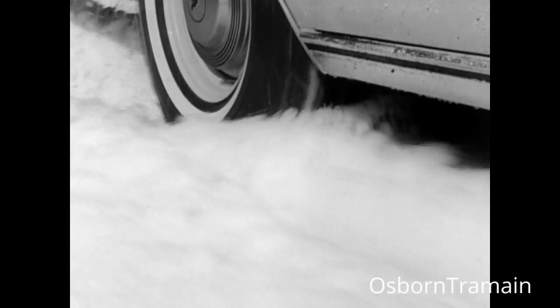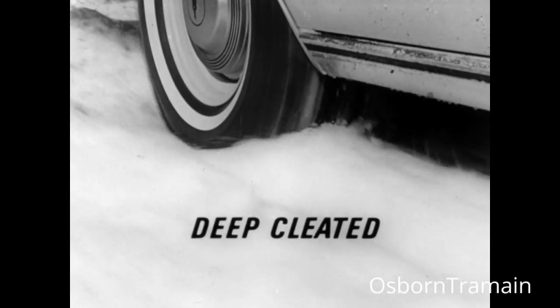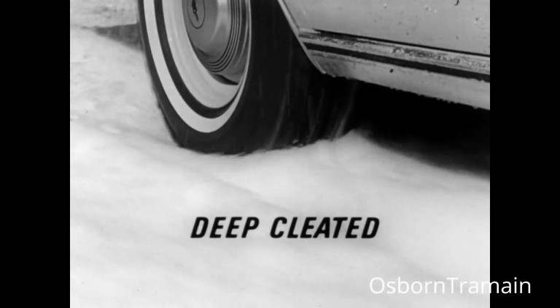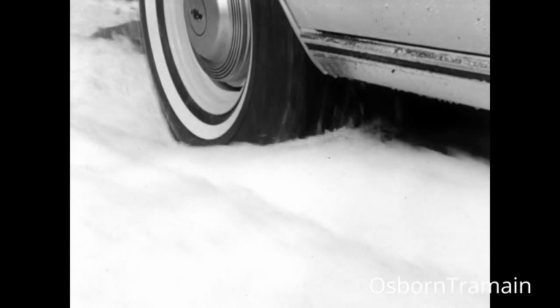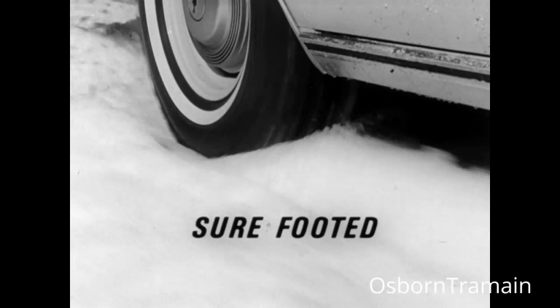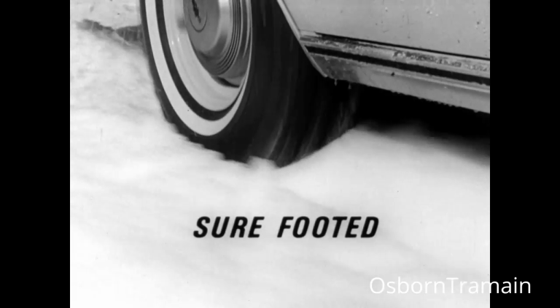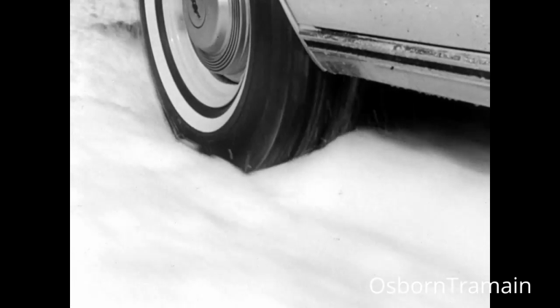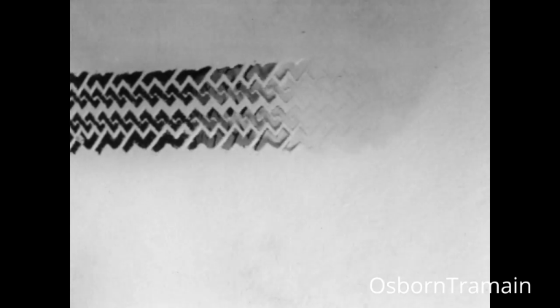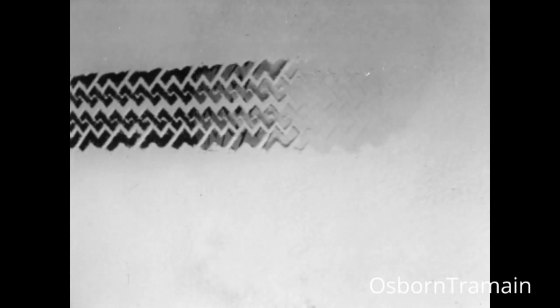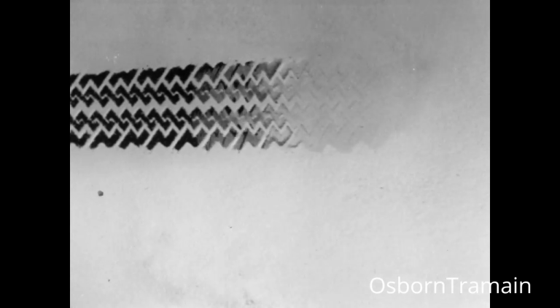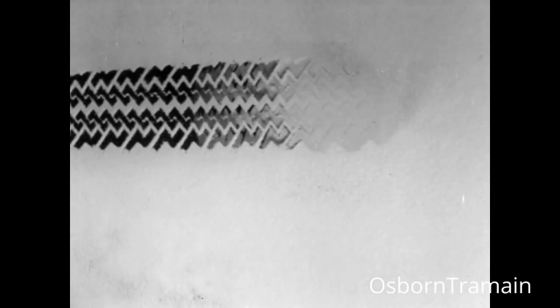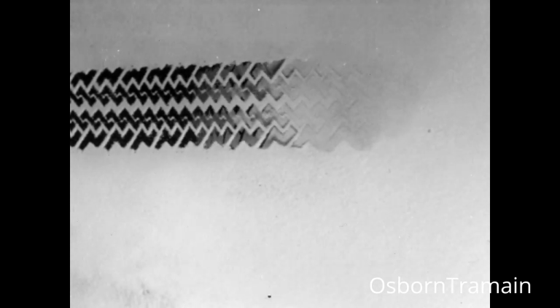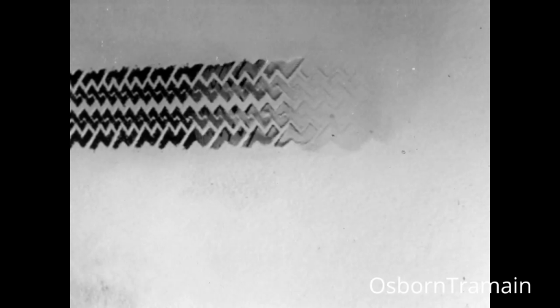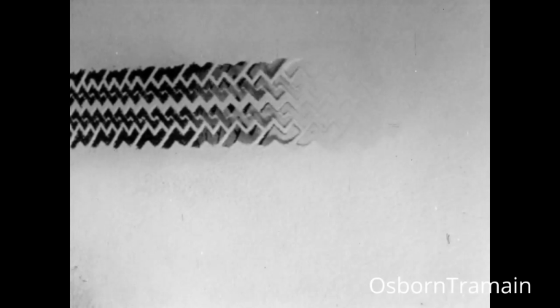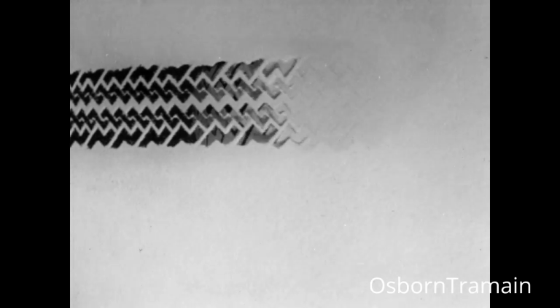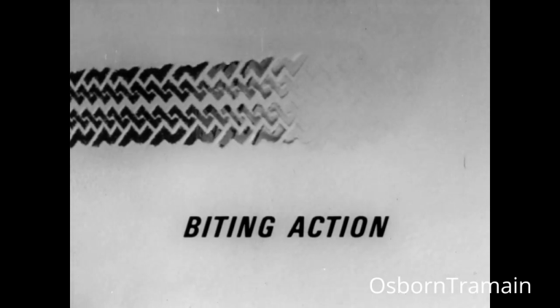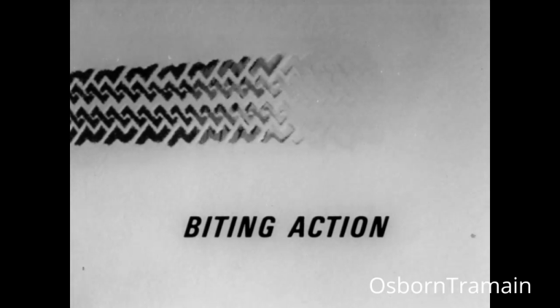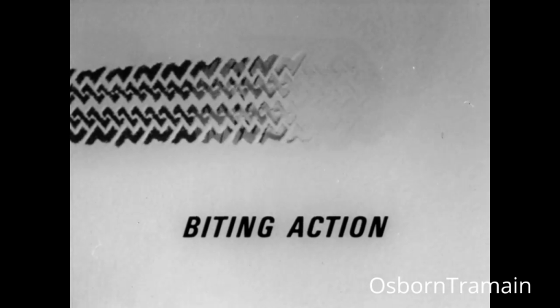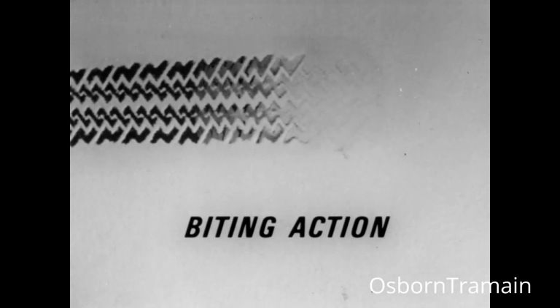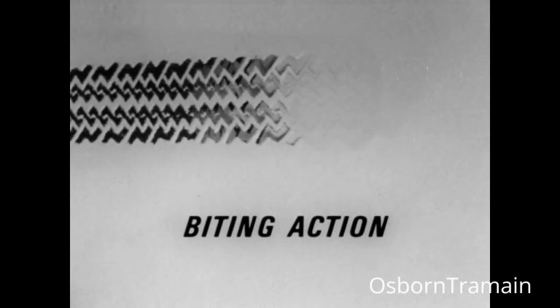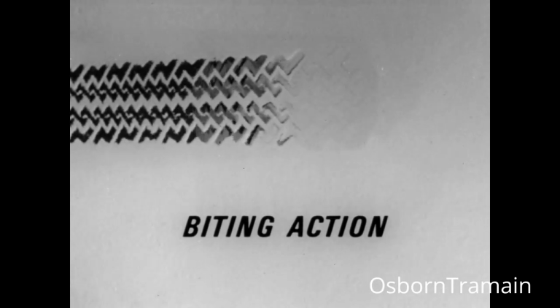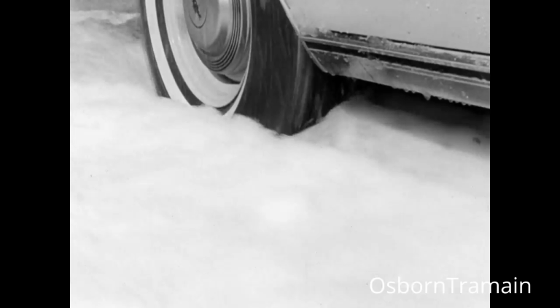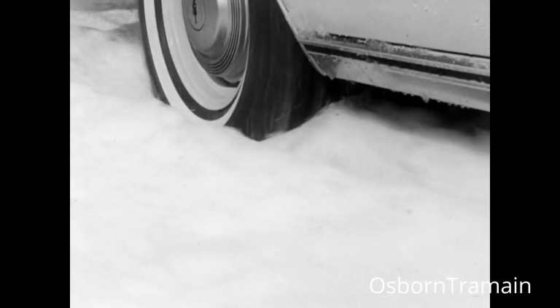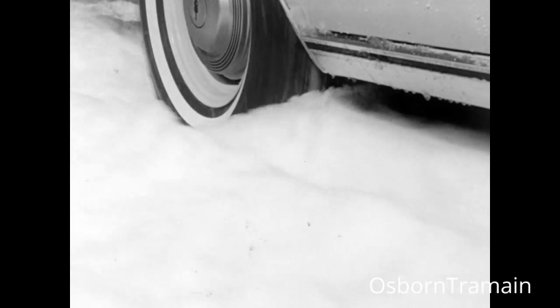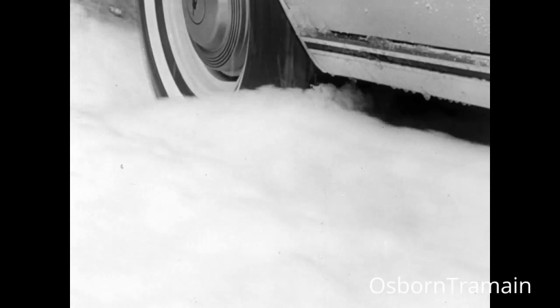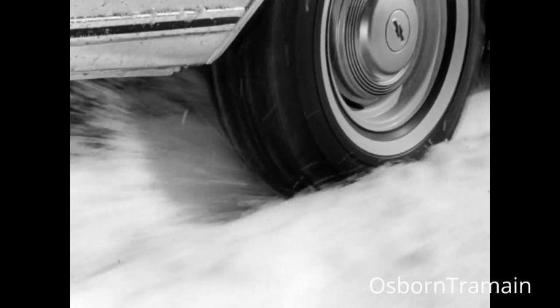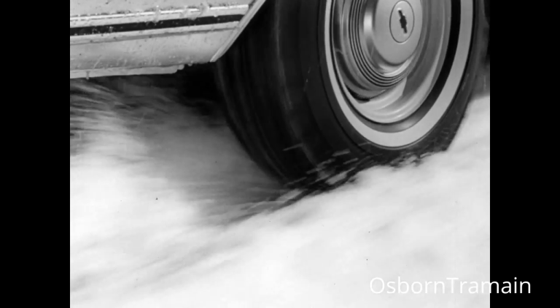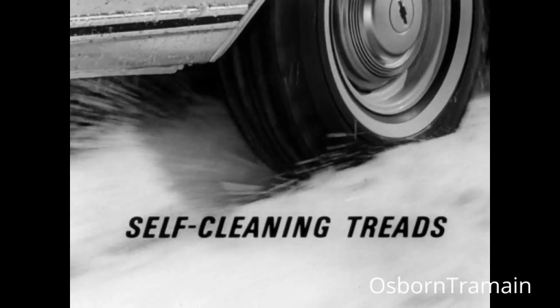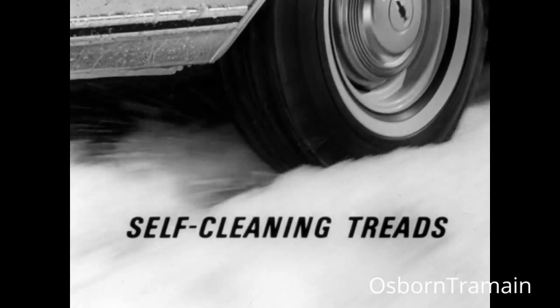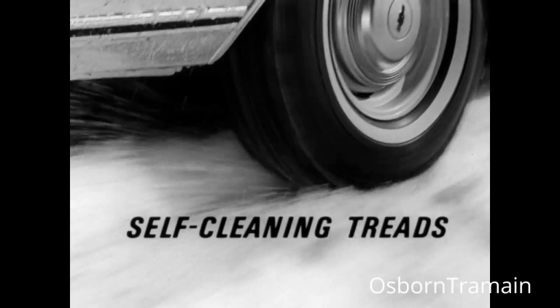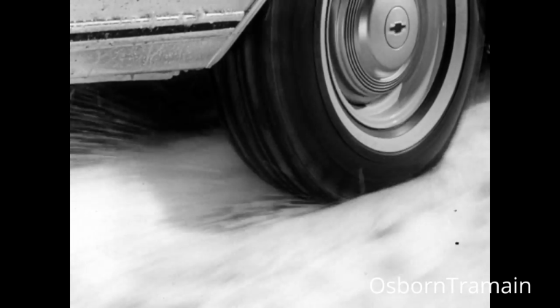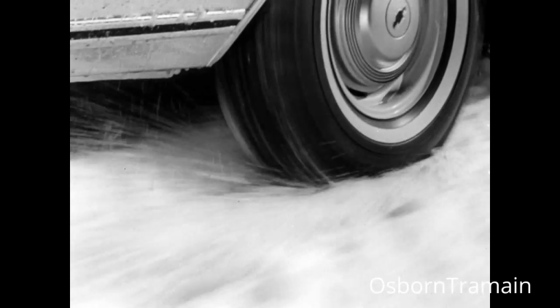What gives Gulf winter tires a terrific pulling power? These treads, designed for maximum traction. They bite through with a deep-cleated, sure-footed grip. And the special design prevents loss of traction caused by snow packing between the cleats.